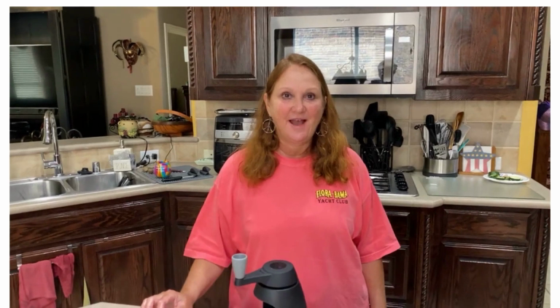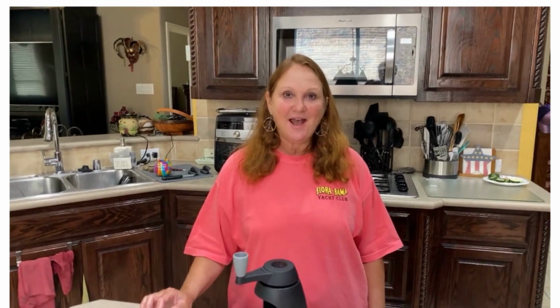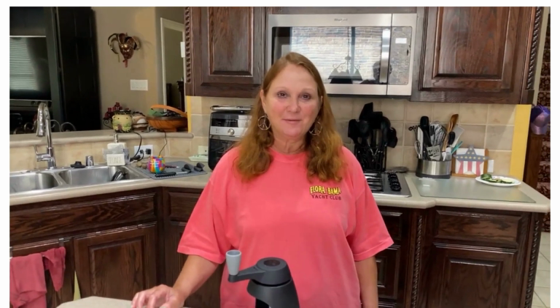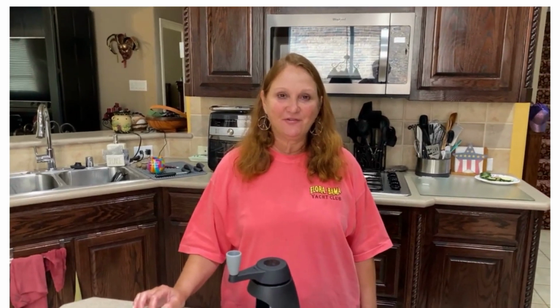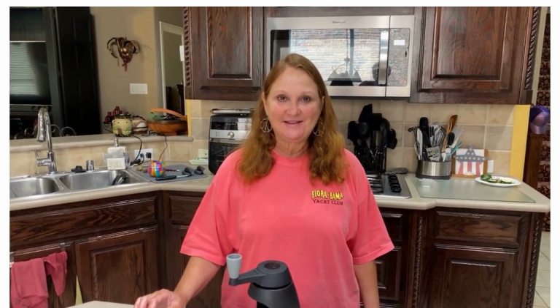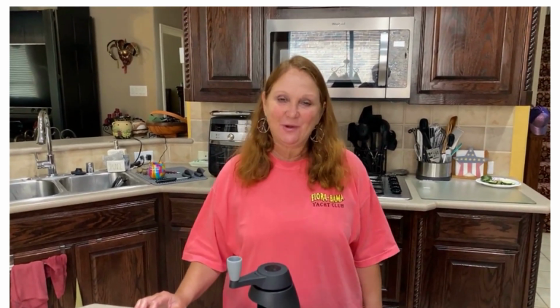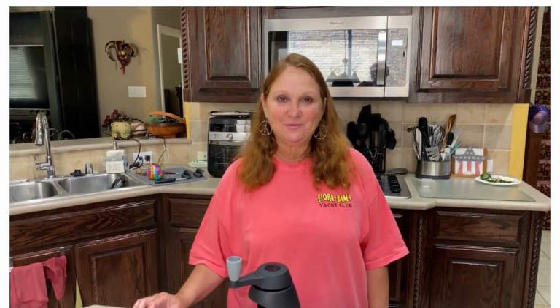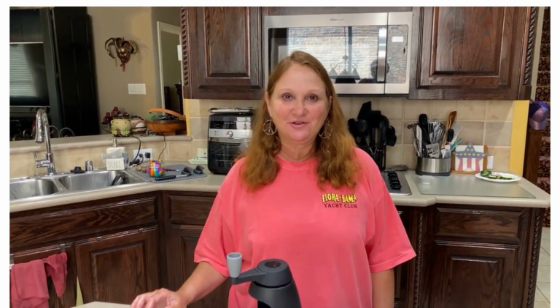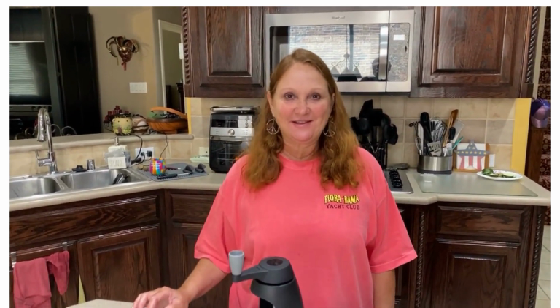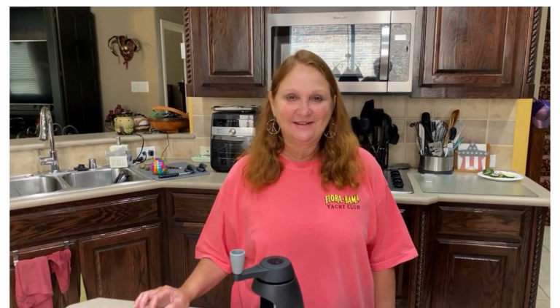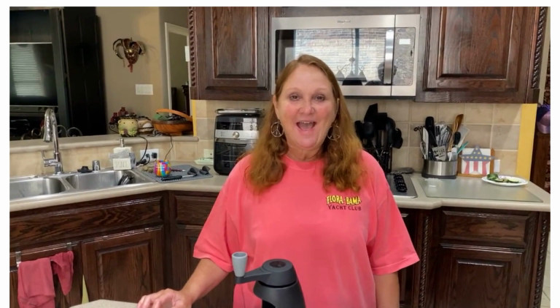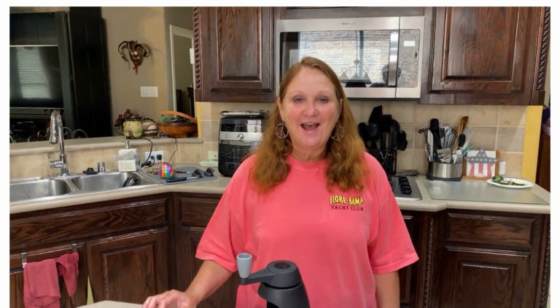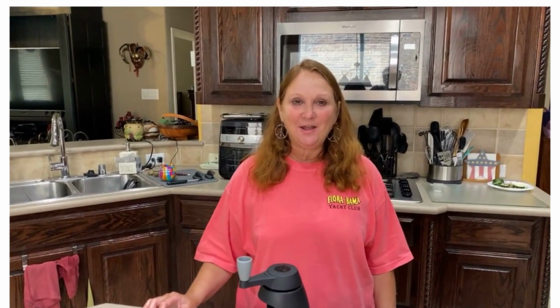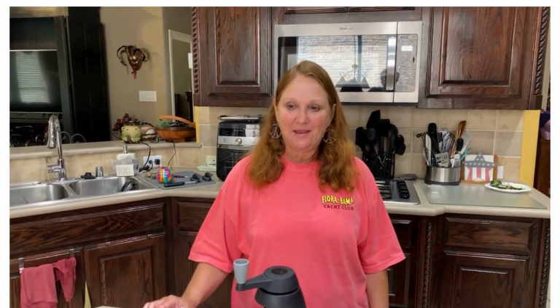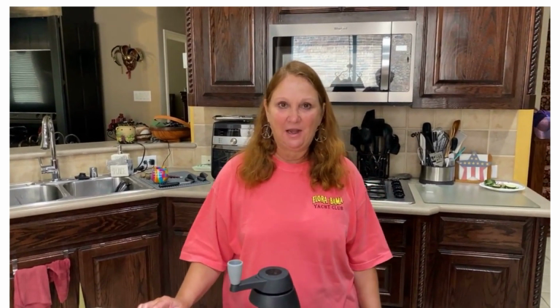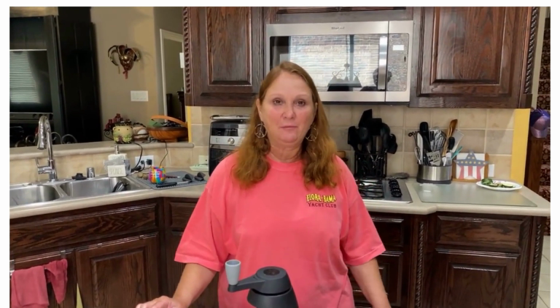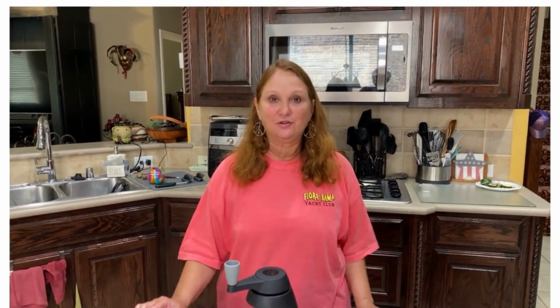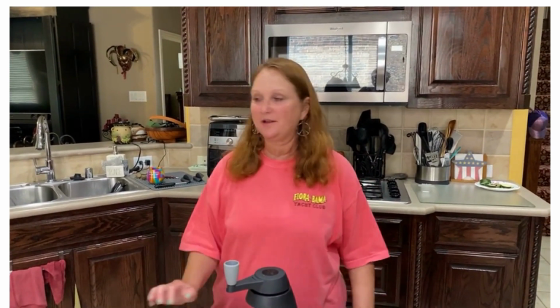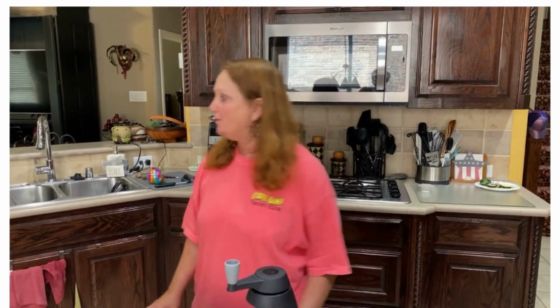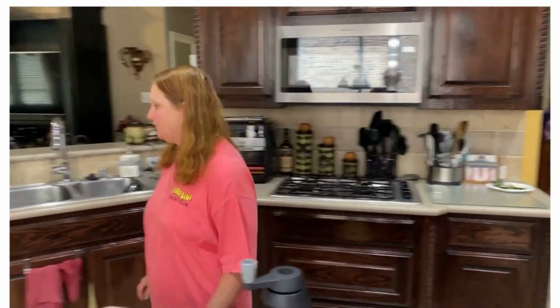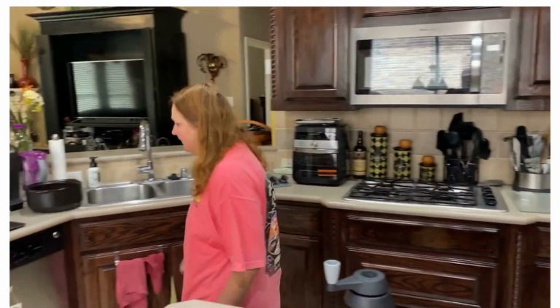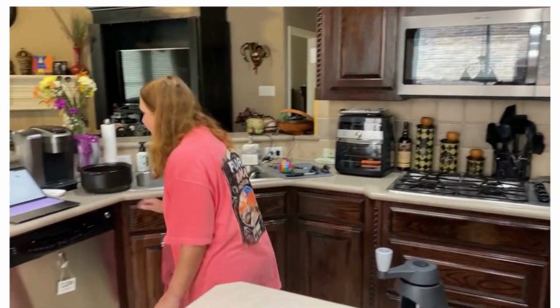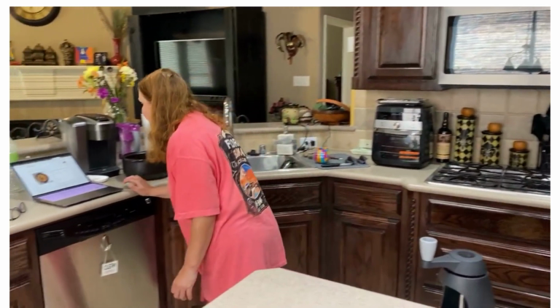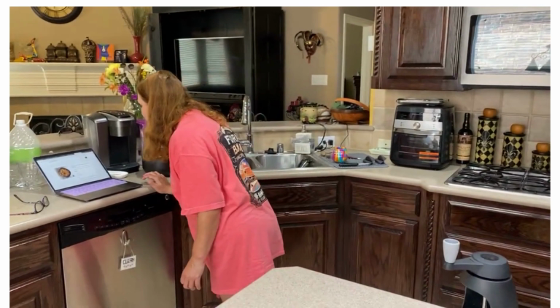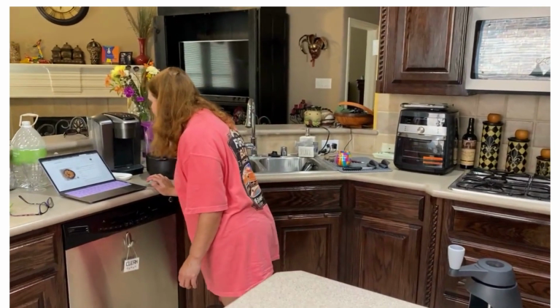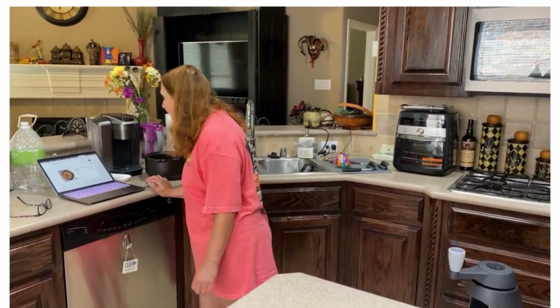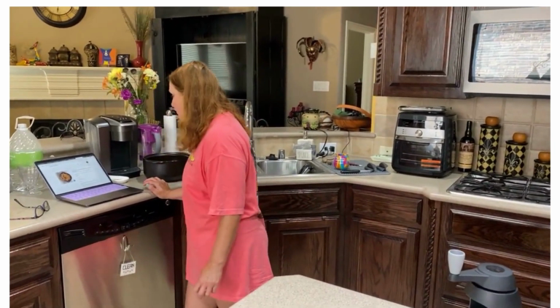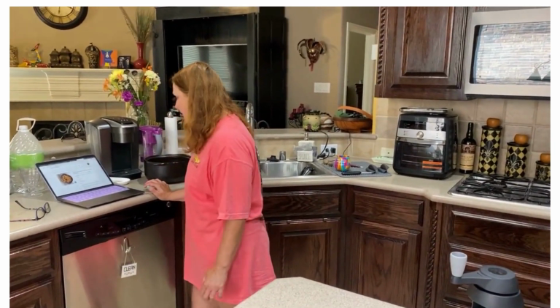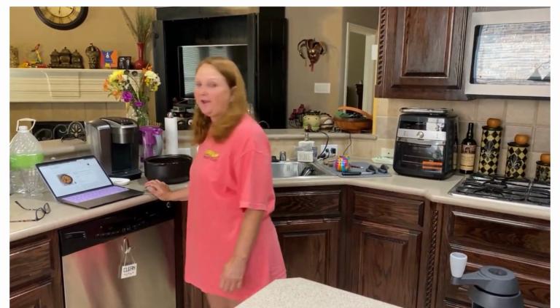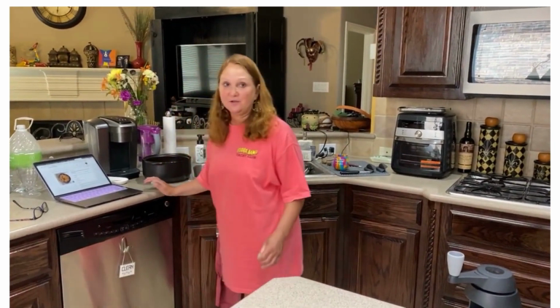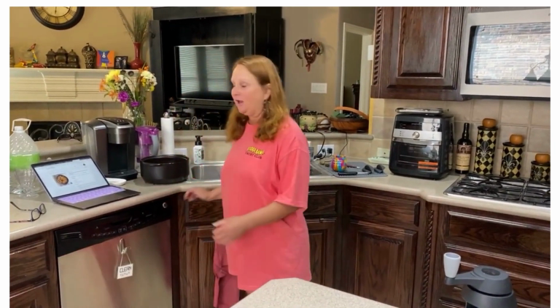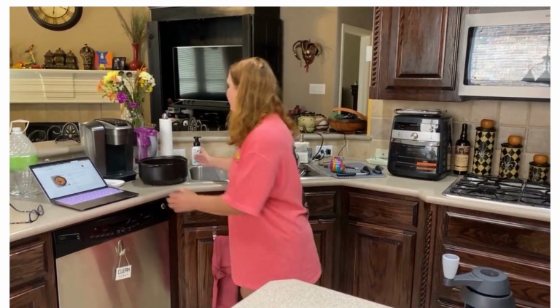Hi, Pampered Chef friends. This is Wendy, your Pampered Chef consultant, and I am making the meal that just posted recently. It is the one pot chicken parmesan and zucchini noodles.